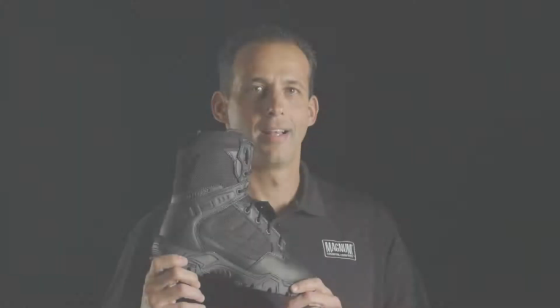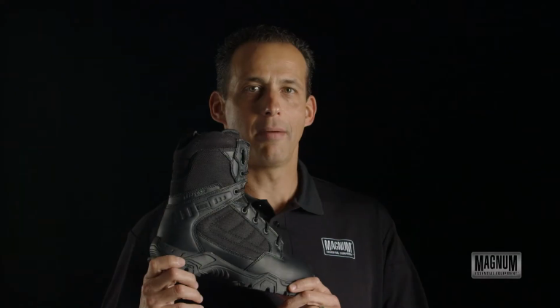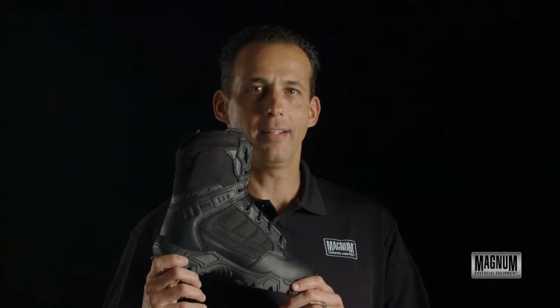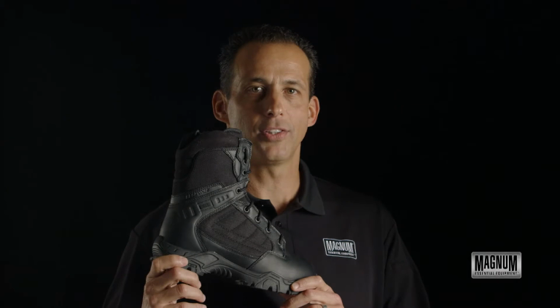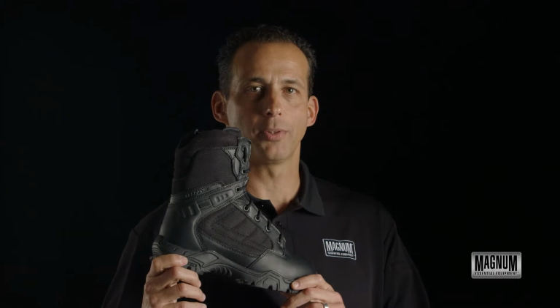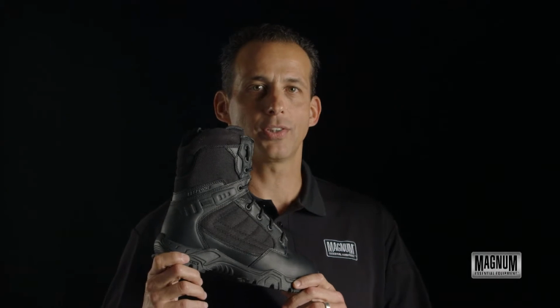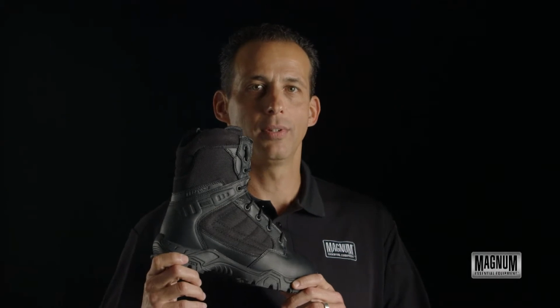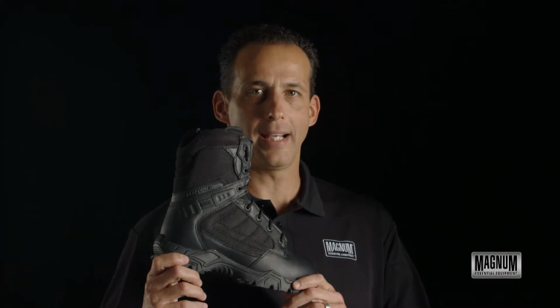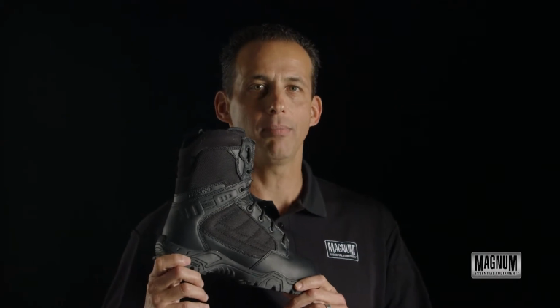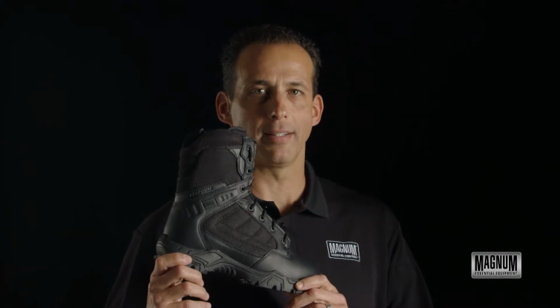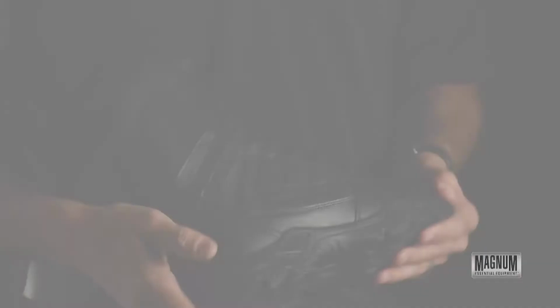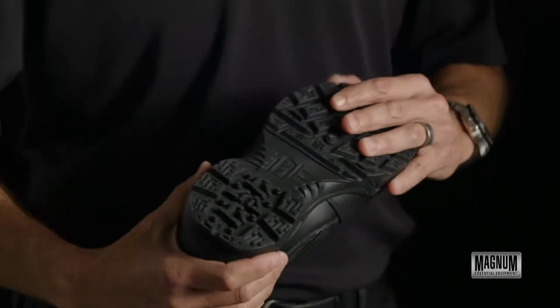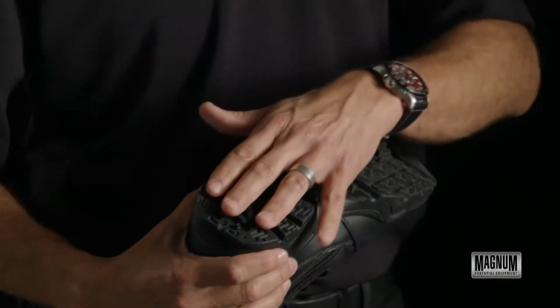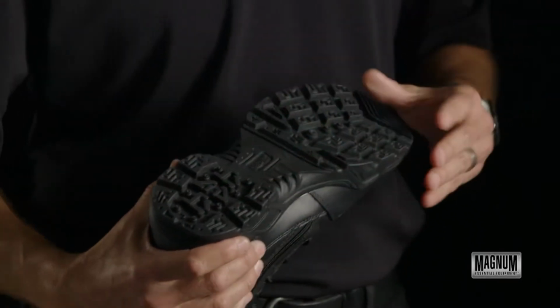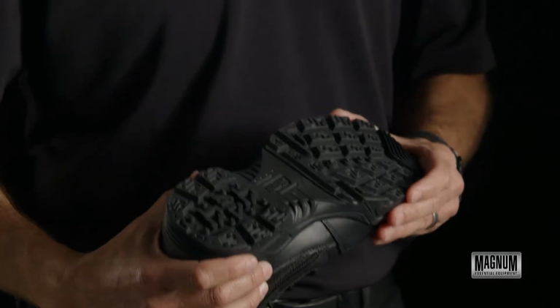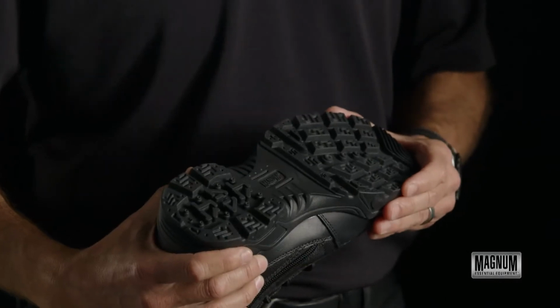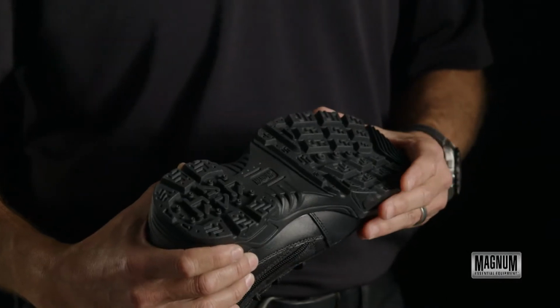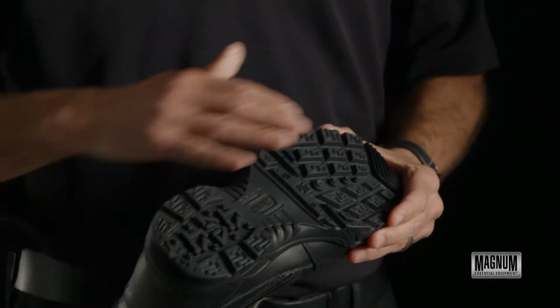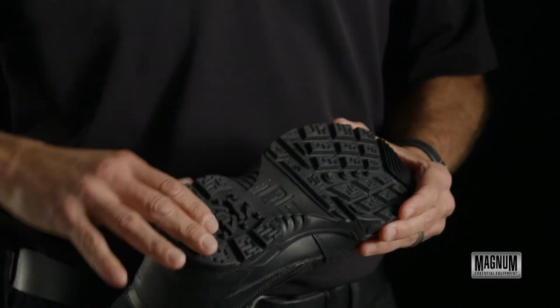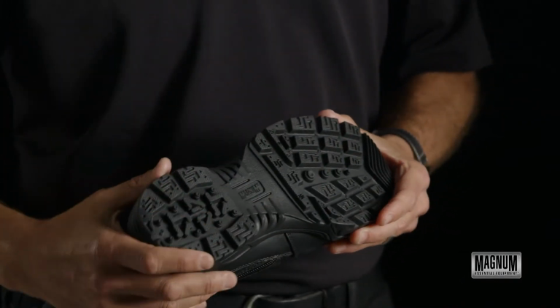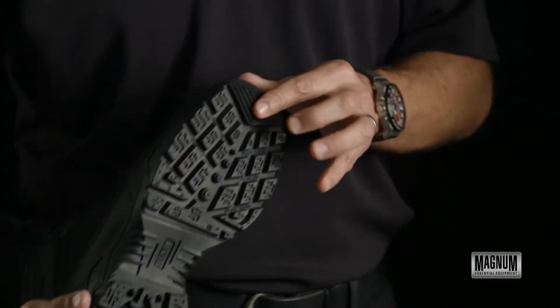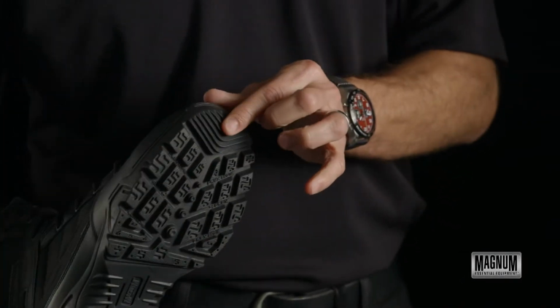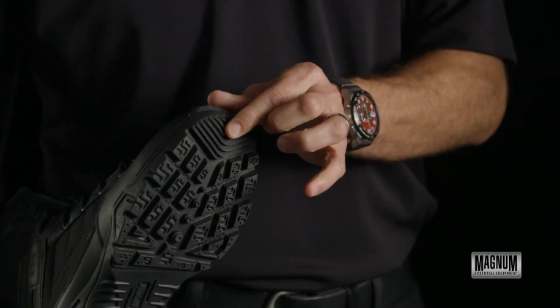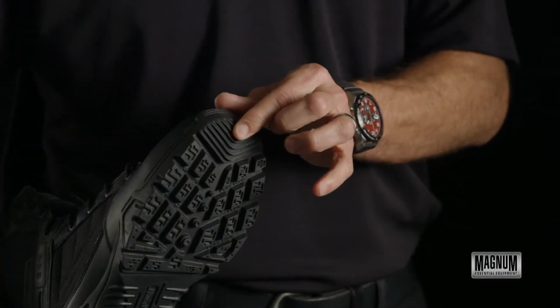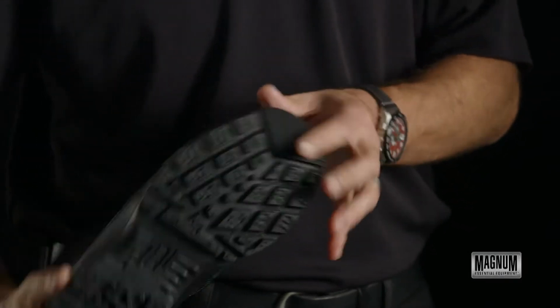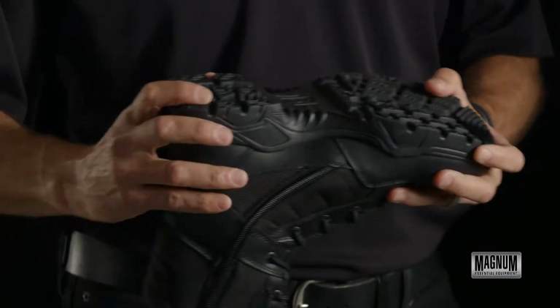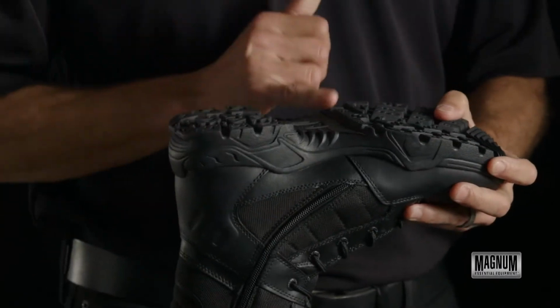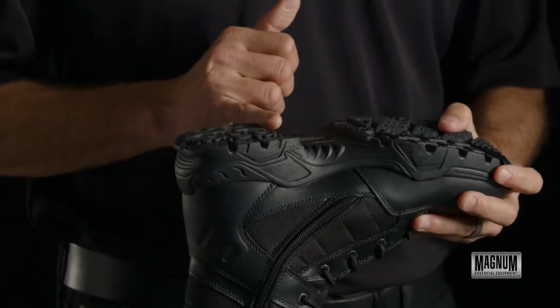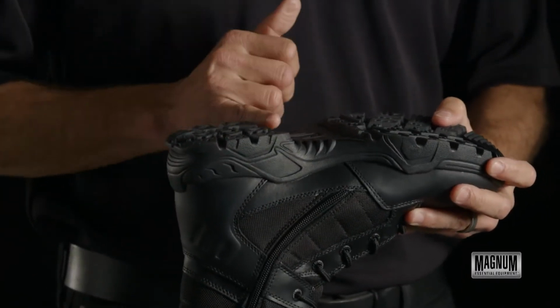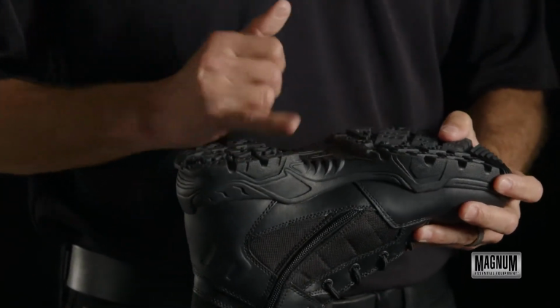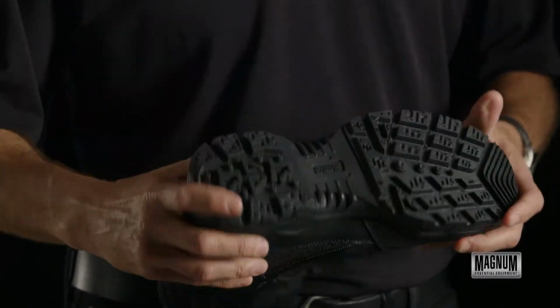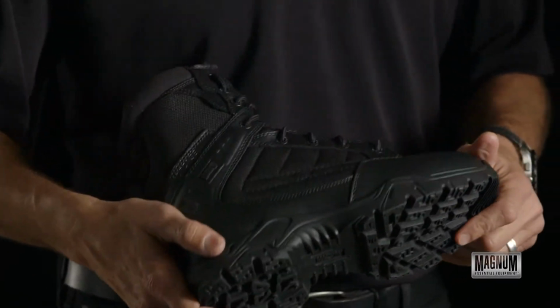Hi, I'm Brad. This is the Response 2 8-inch by Magnum. This boot is designed with a carbon rubber outsole, high traction bottom with paddle grips in the front, and also a 90-degree ladder notch under the arch.